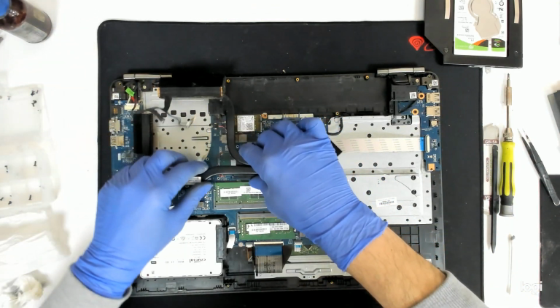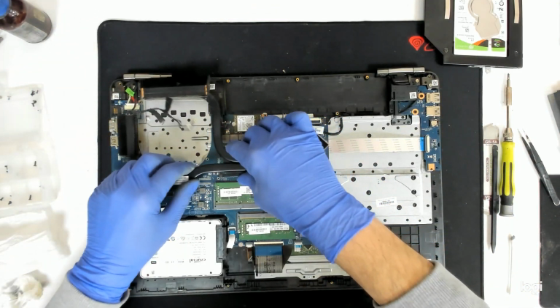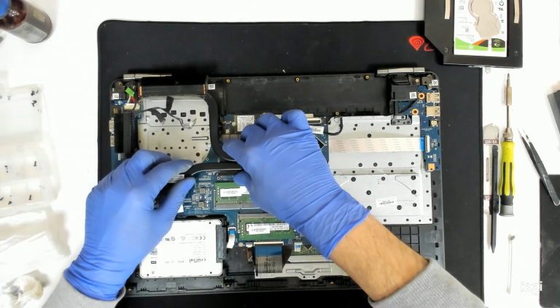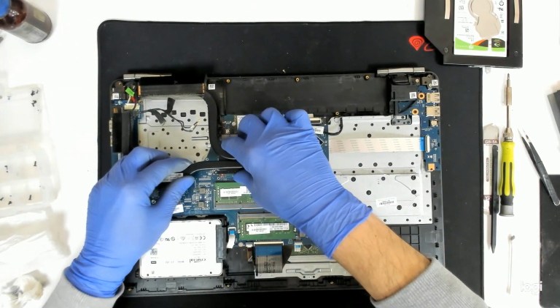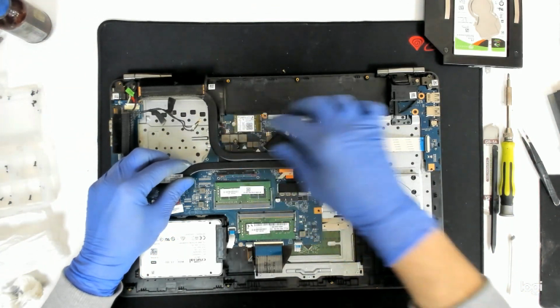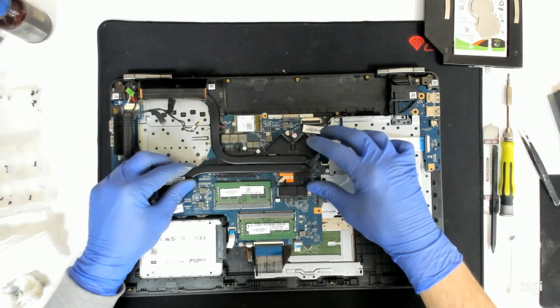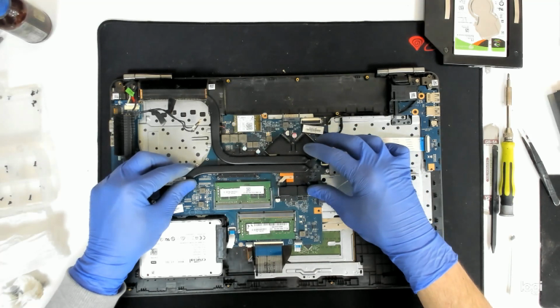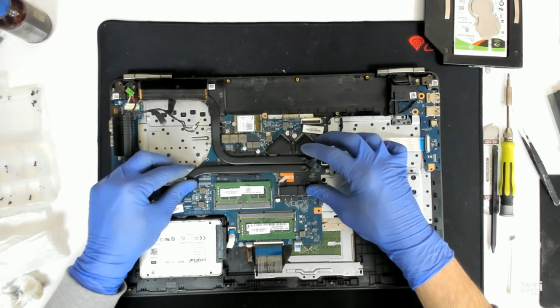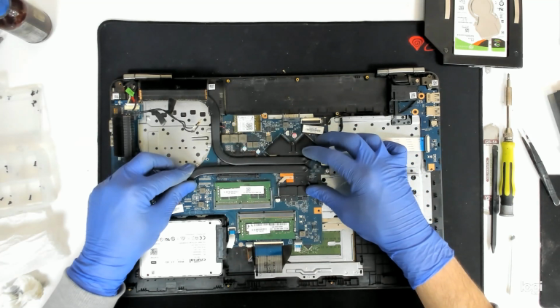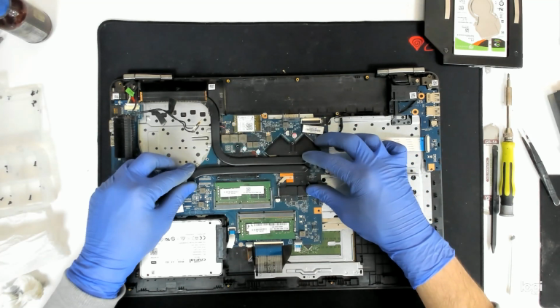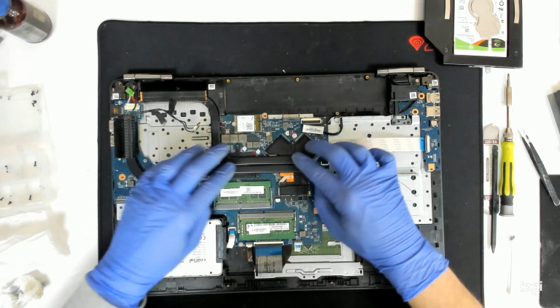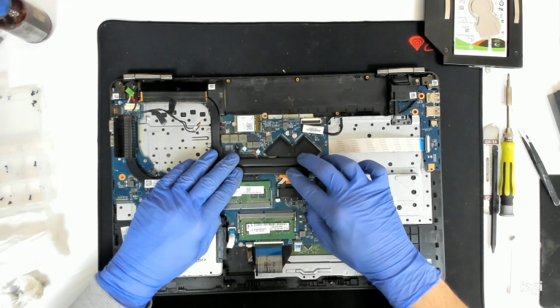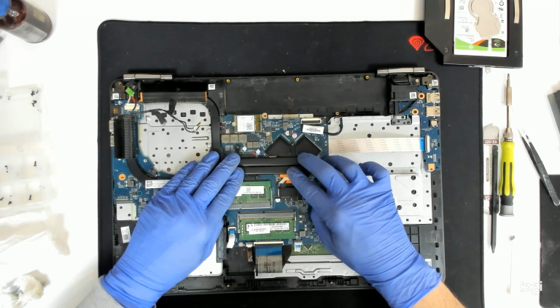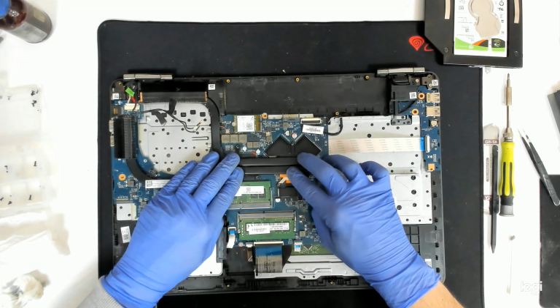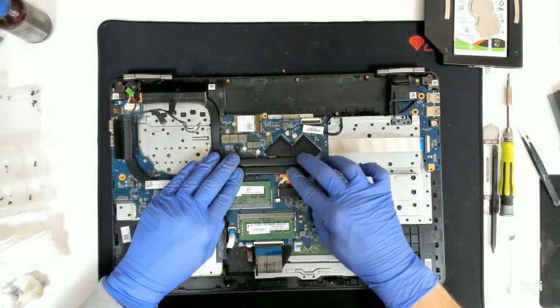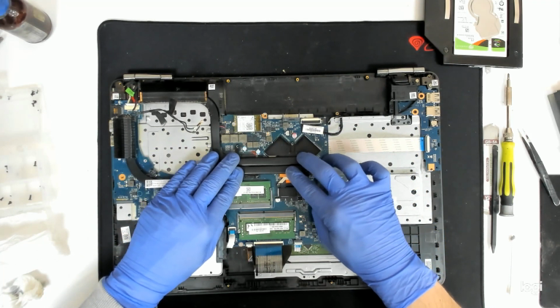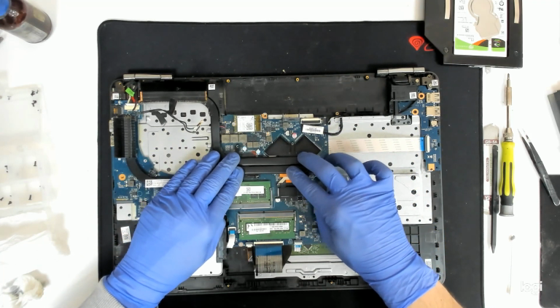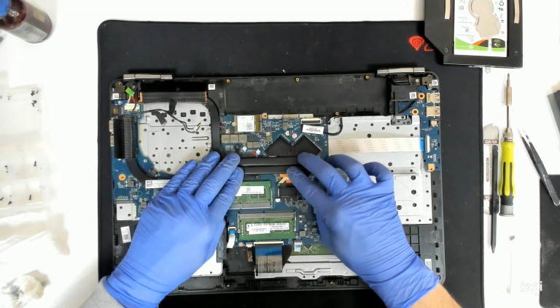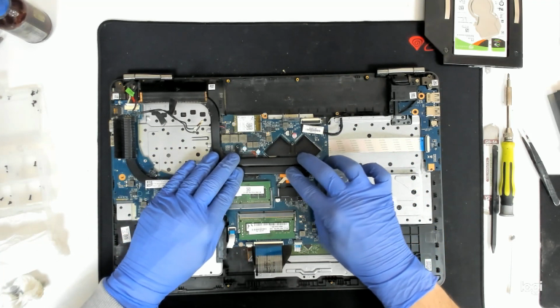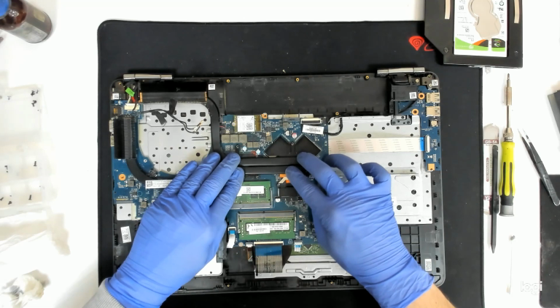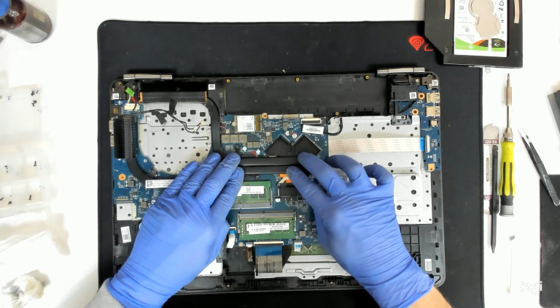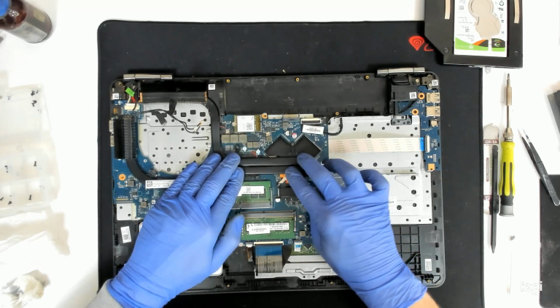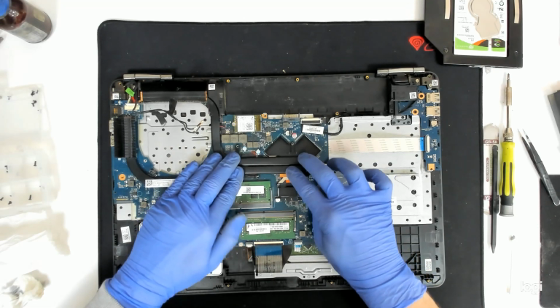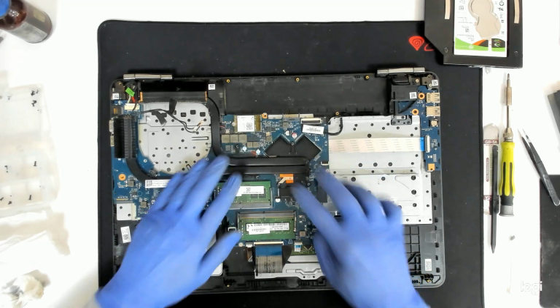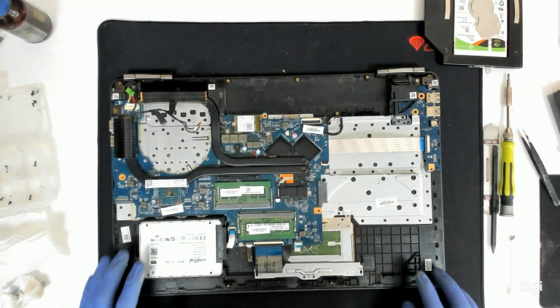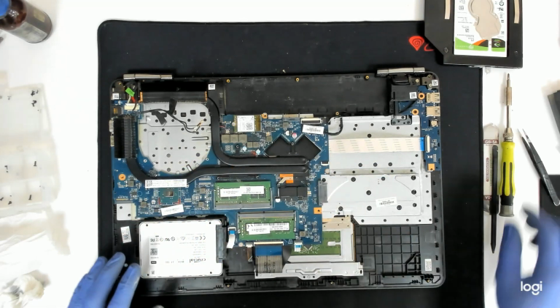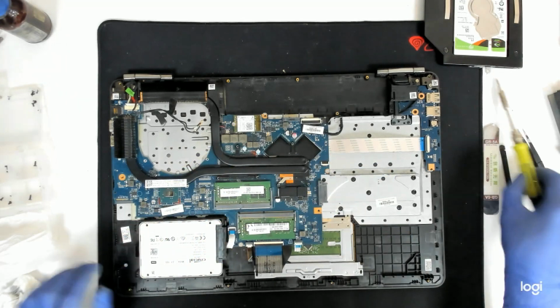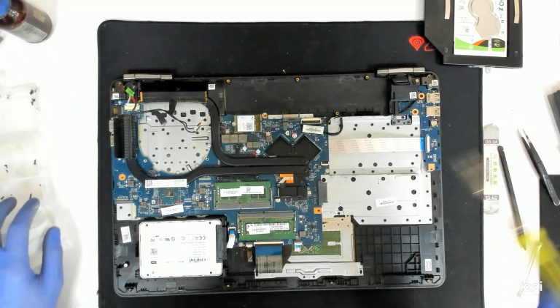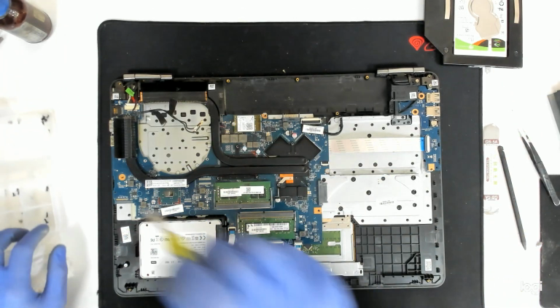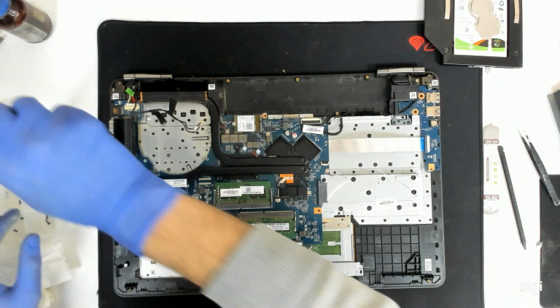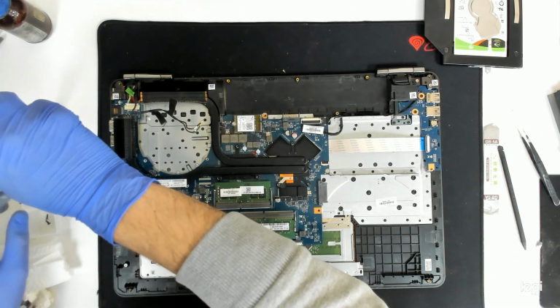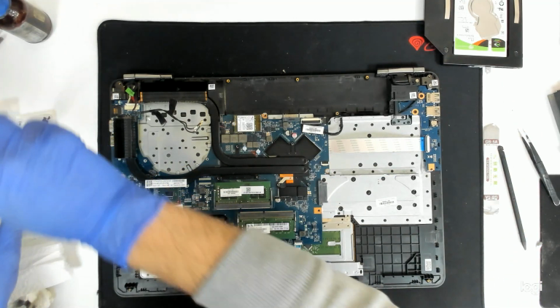Now let's put the cooler back. Slide it a little bit left to right in order to make a better contact.